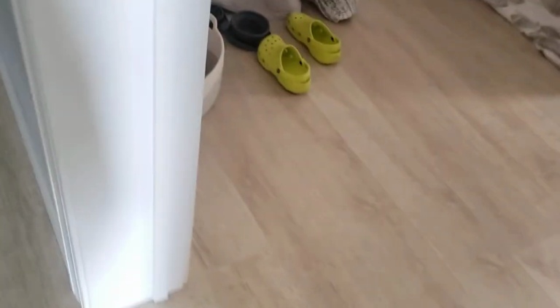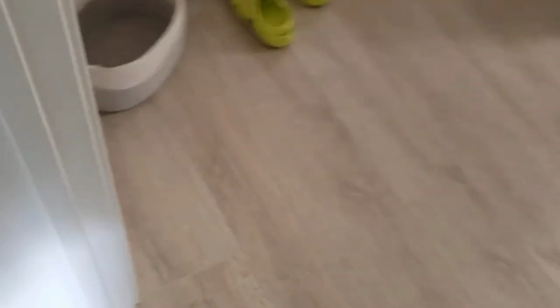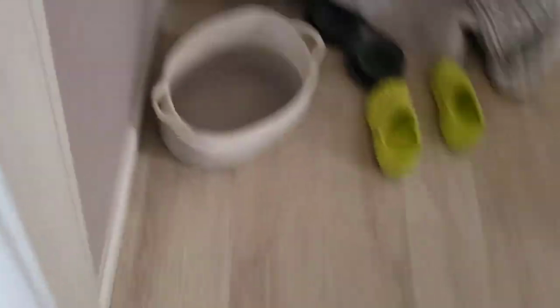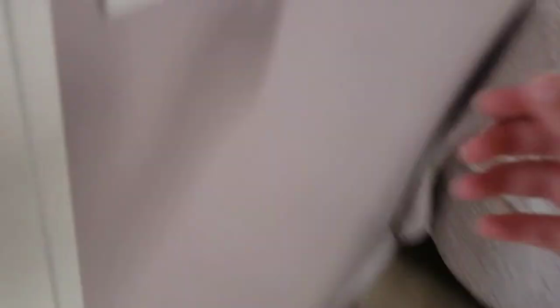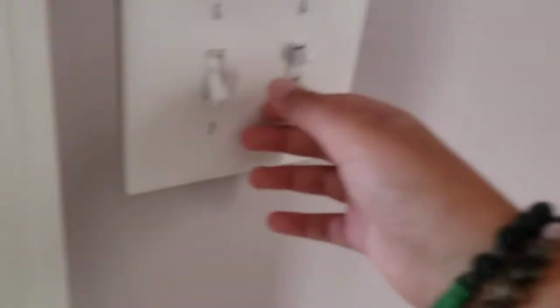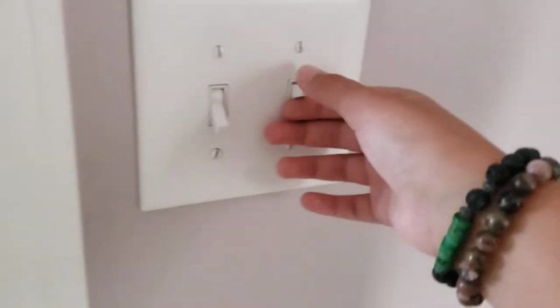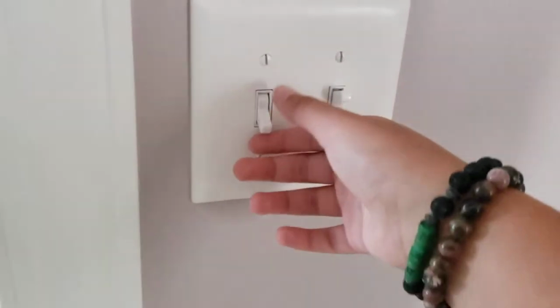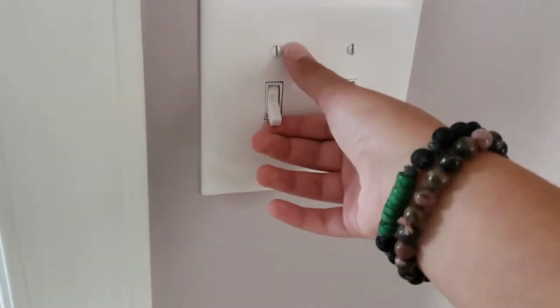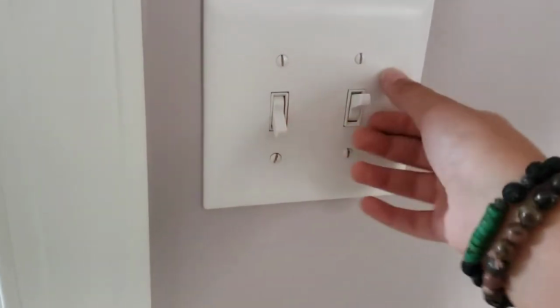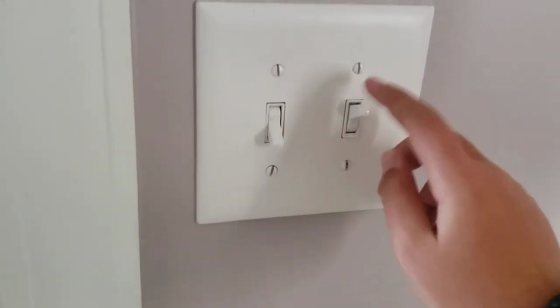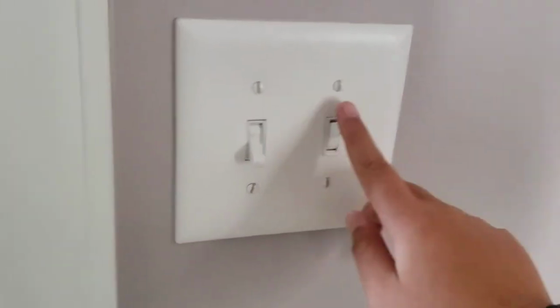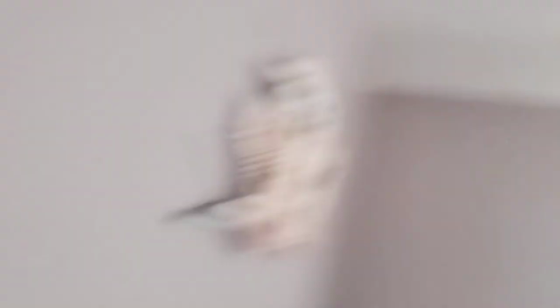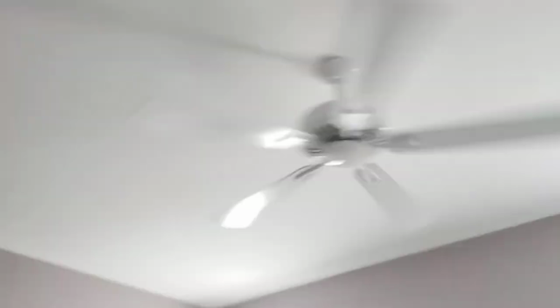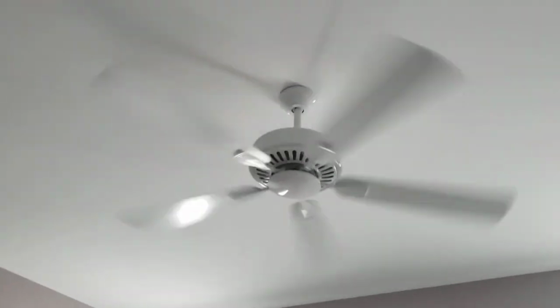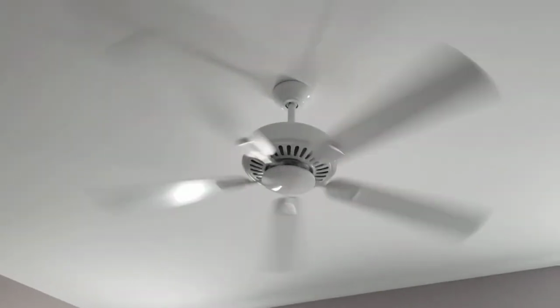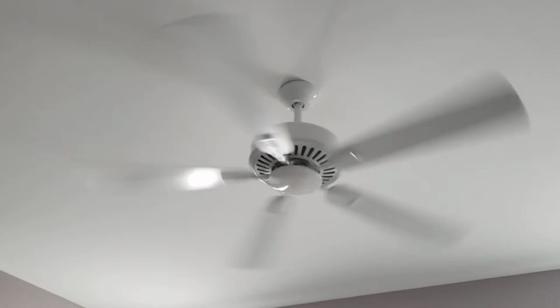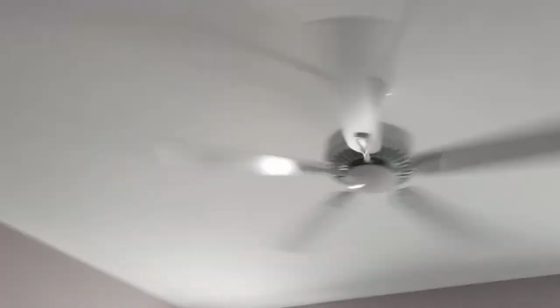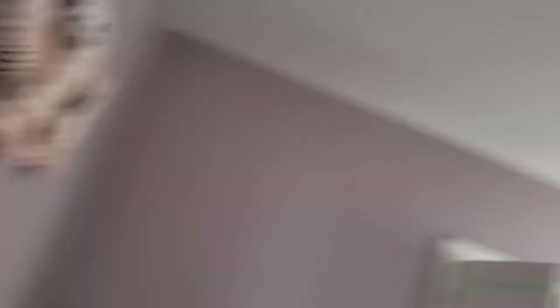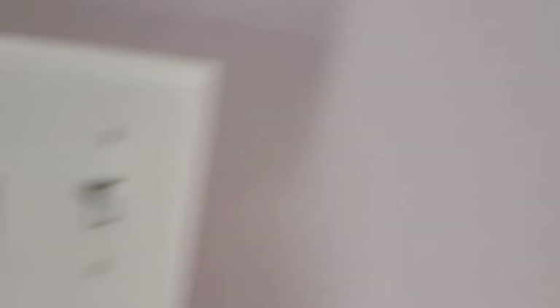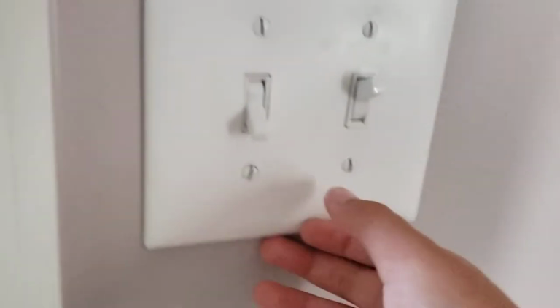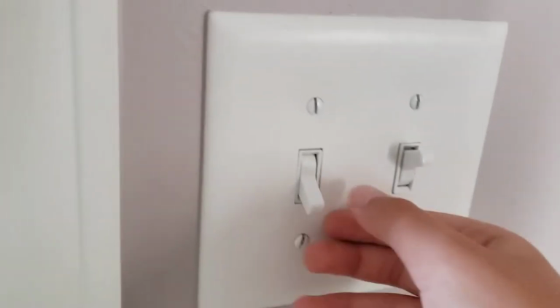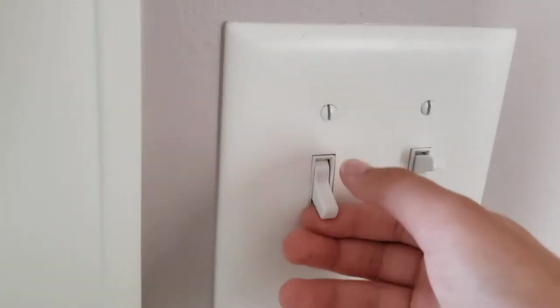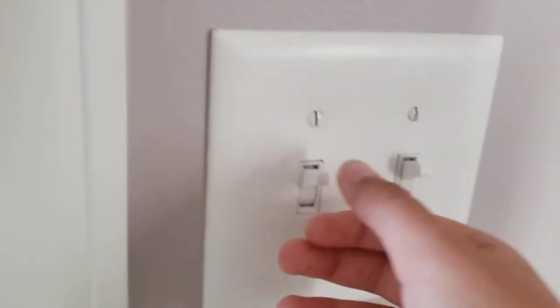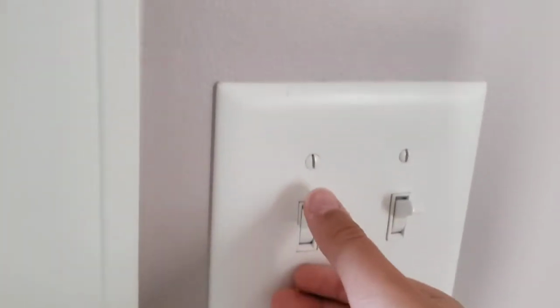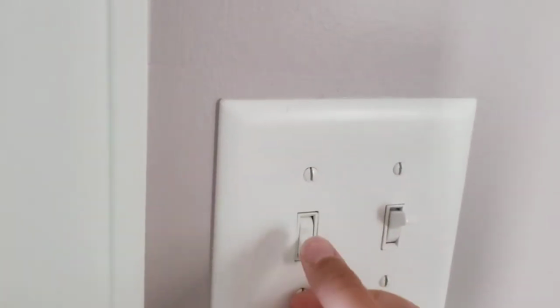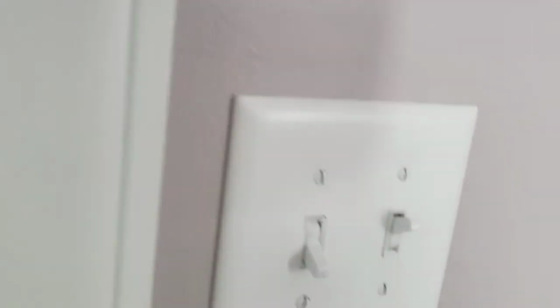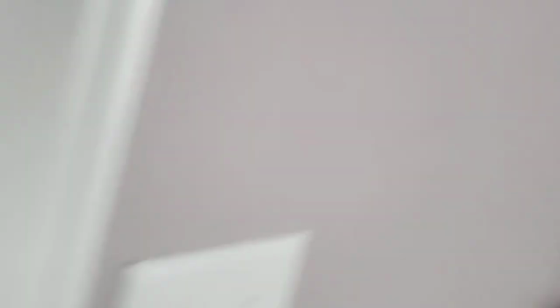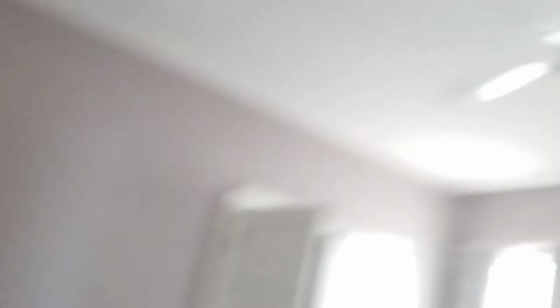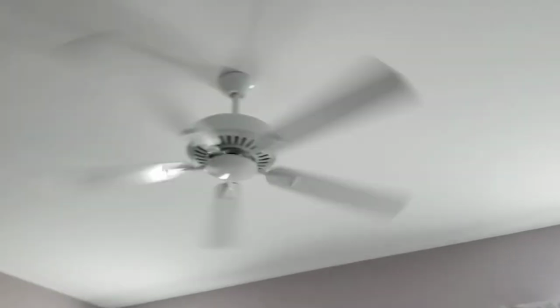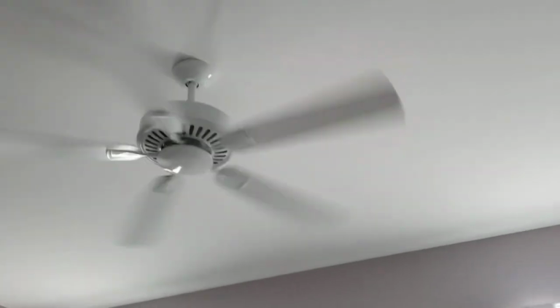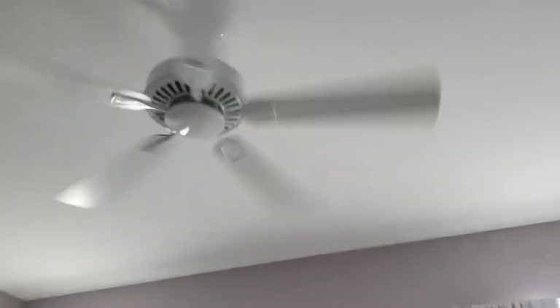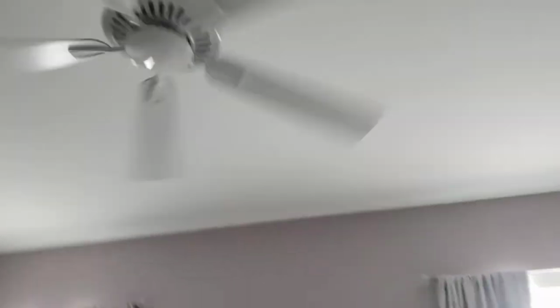In this room, the switch goes to the other Minka Air Contractor Plus. This switch would also go to the fan, but it's not hooked up since it has a remote.